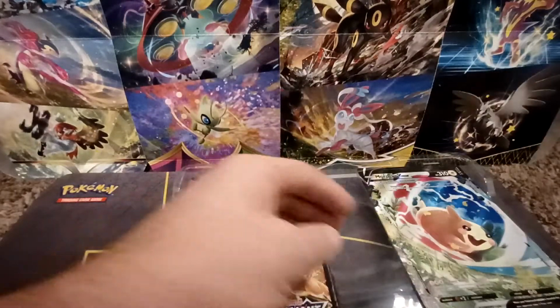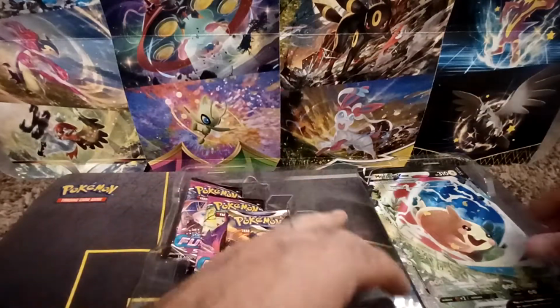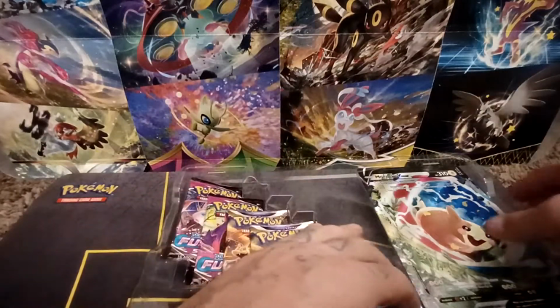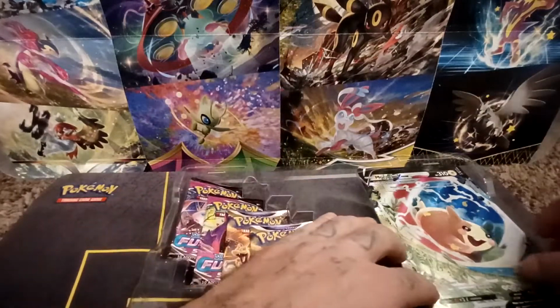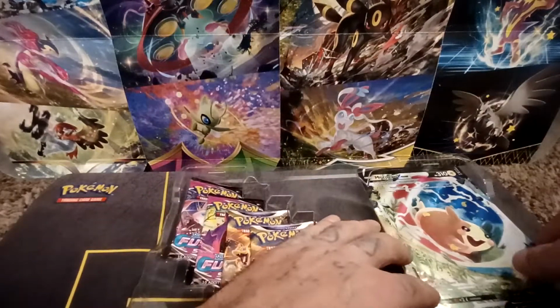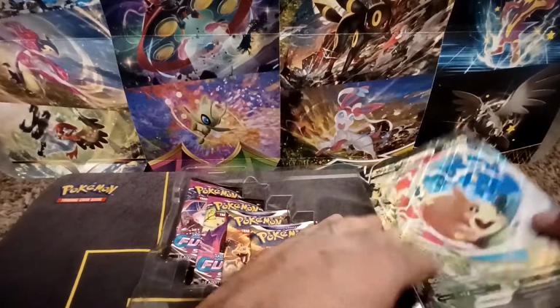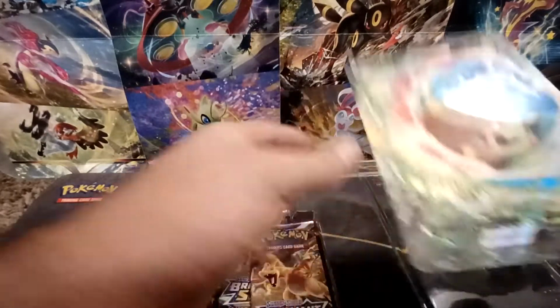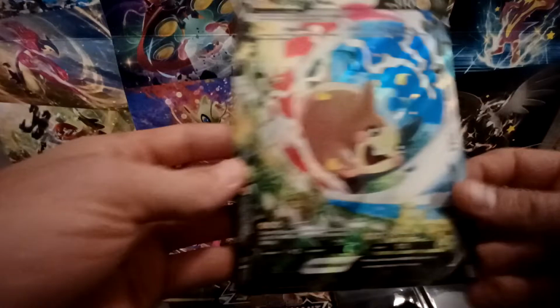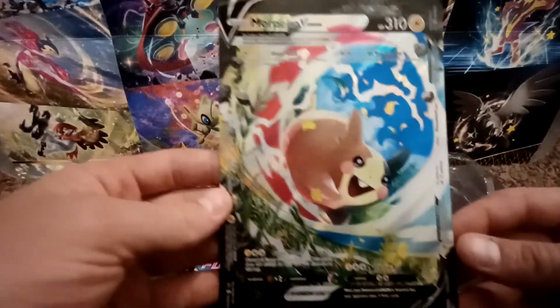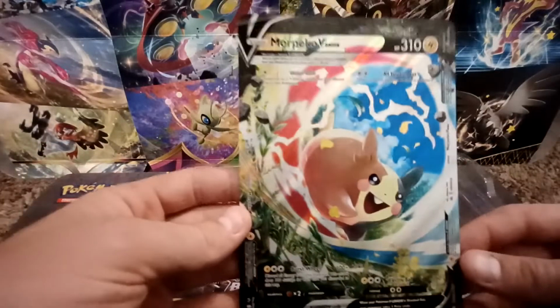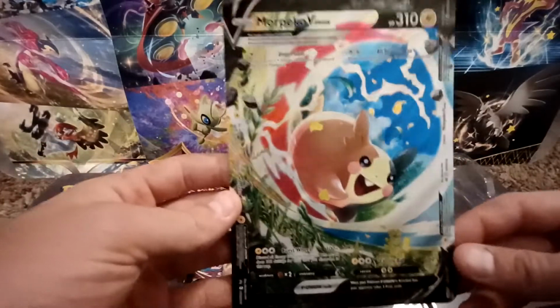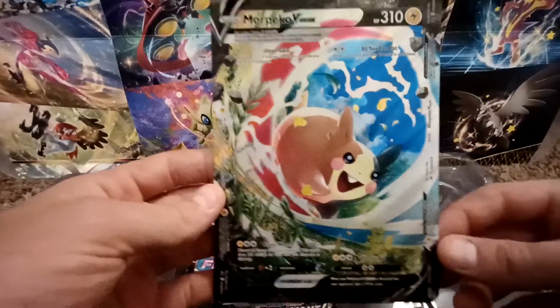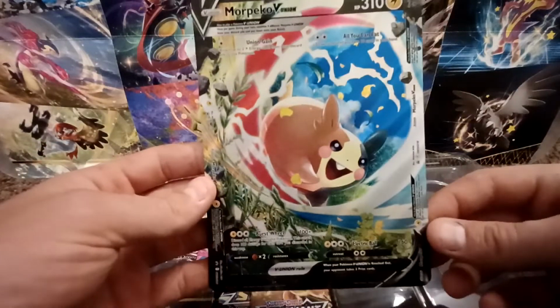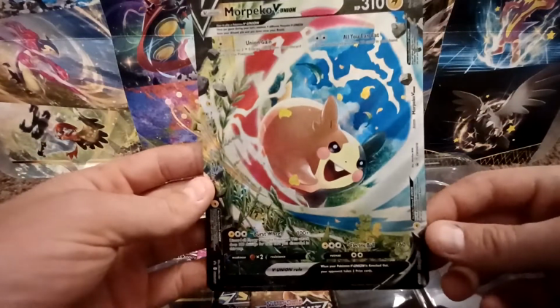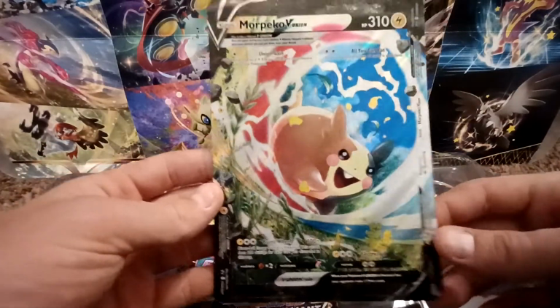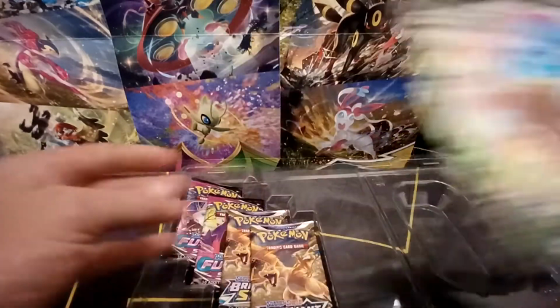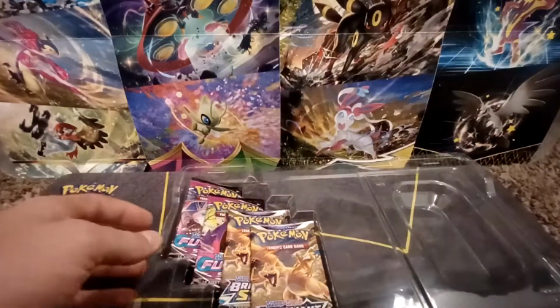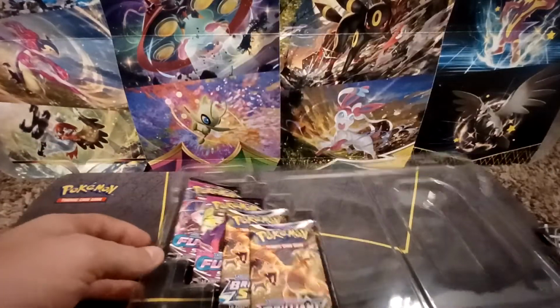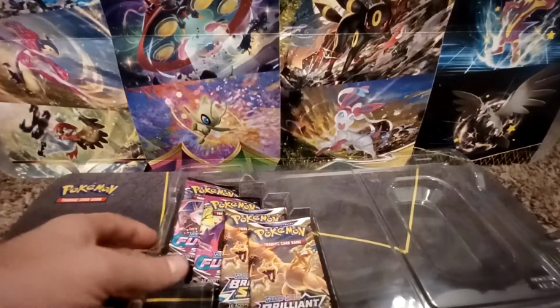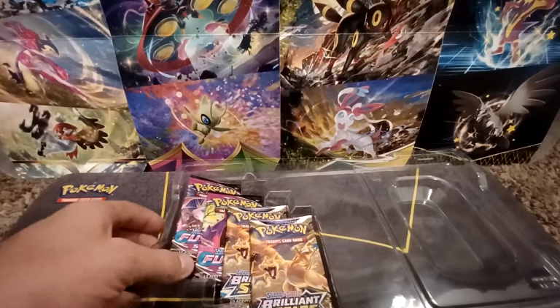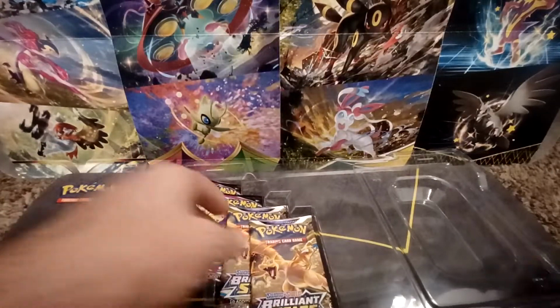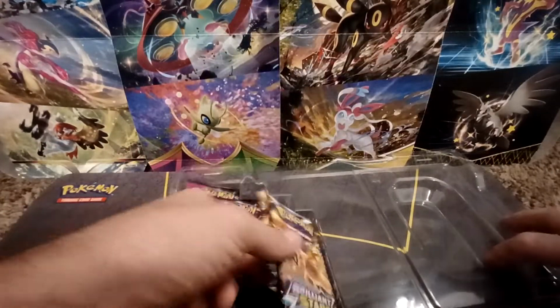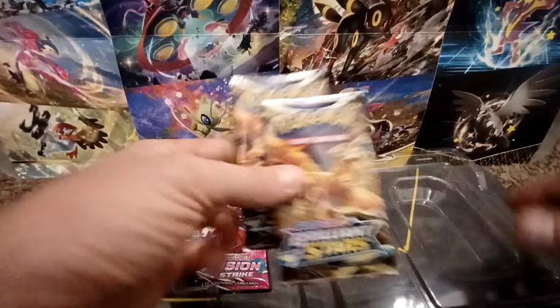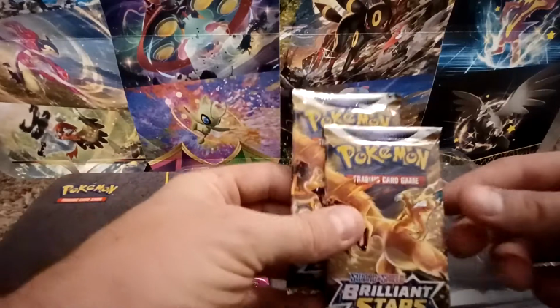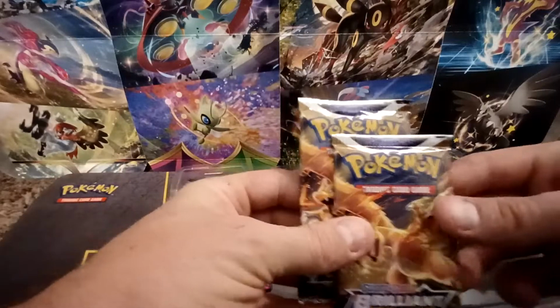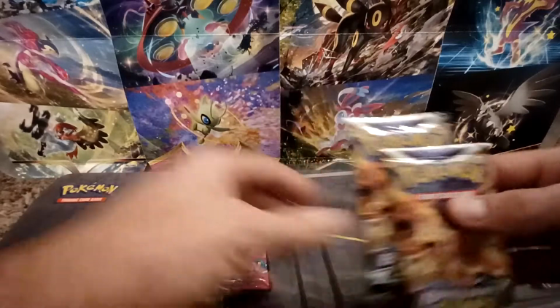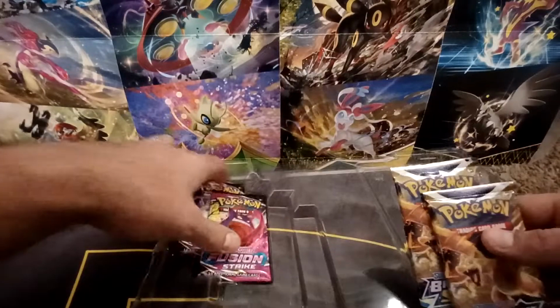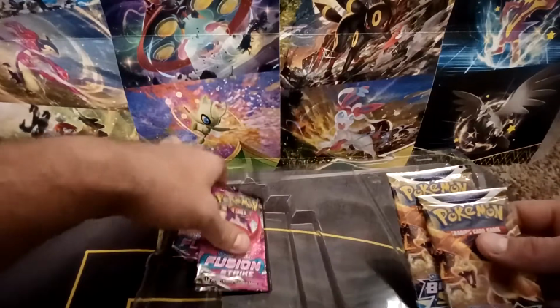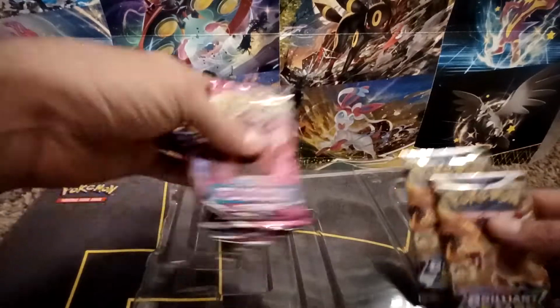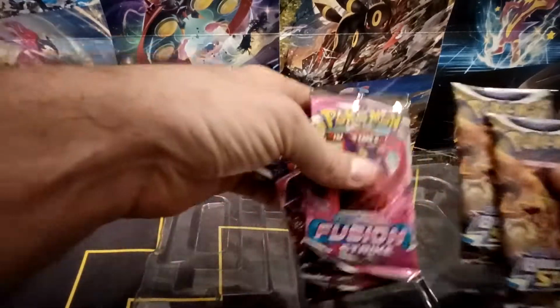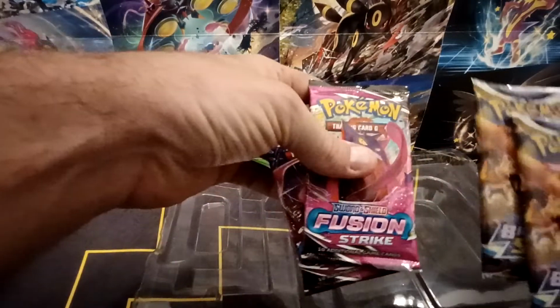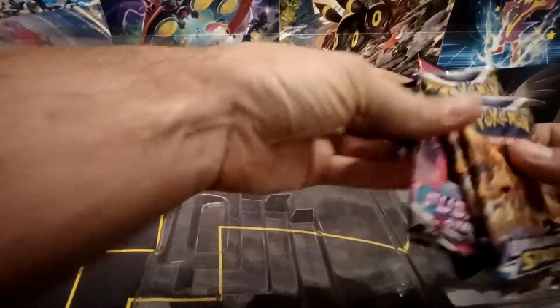Get the oversized card of Morpeko V Union, and then grab the packs. We've got two Brilliant Stars and two Fusion Strike.